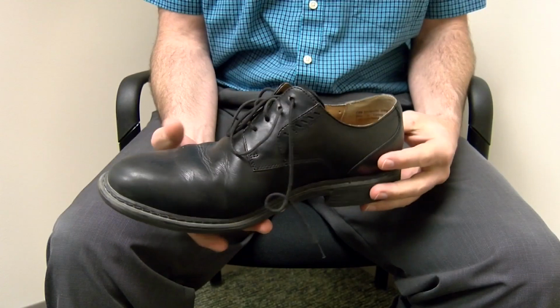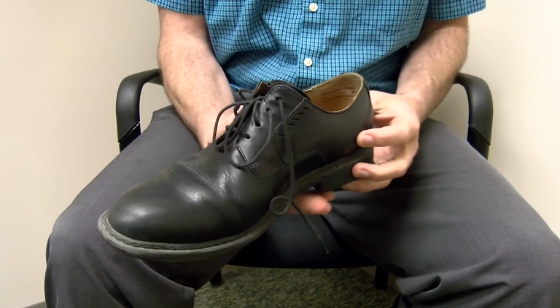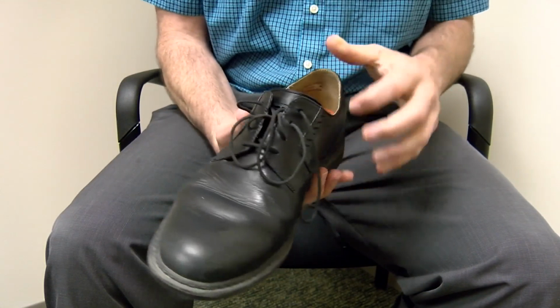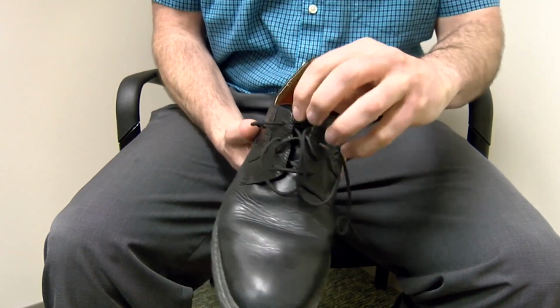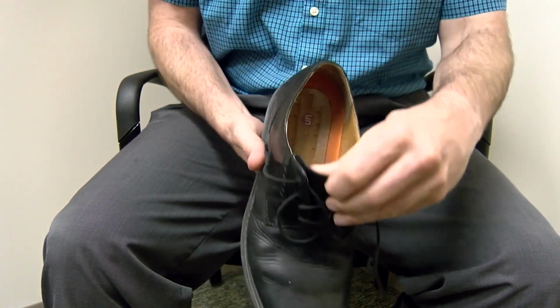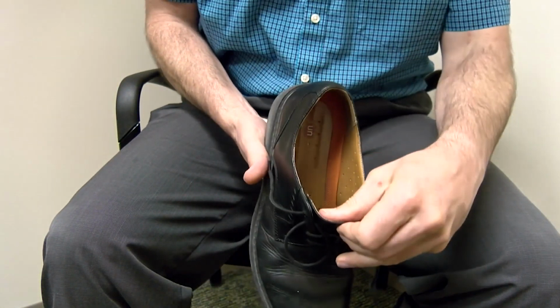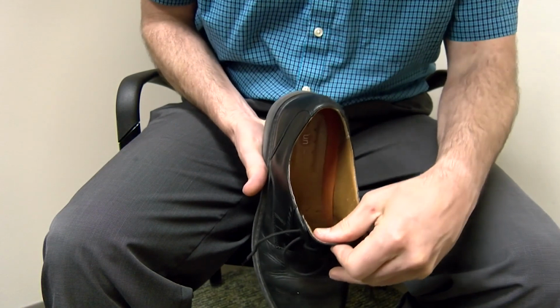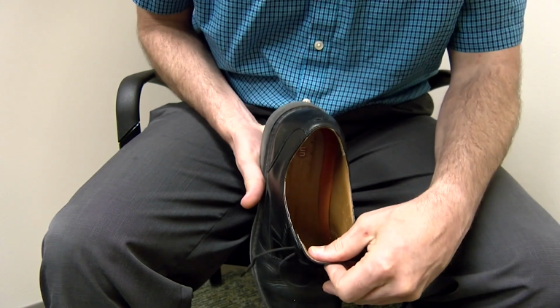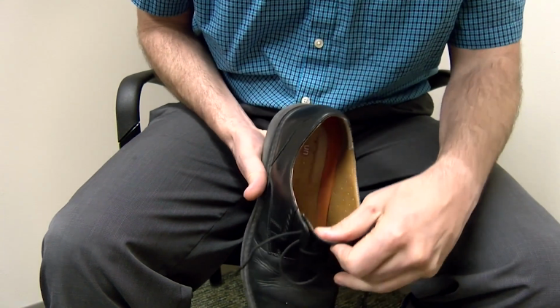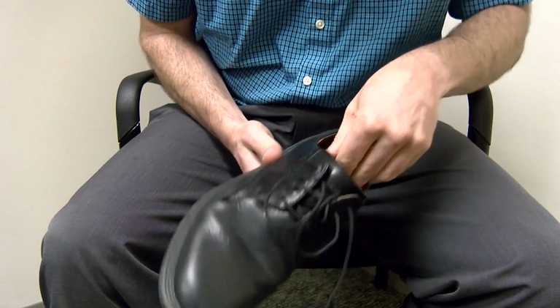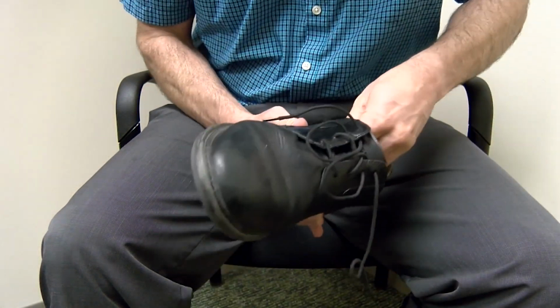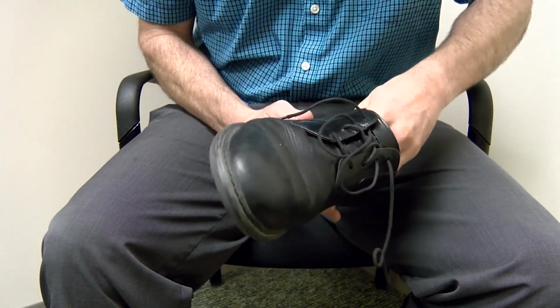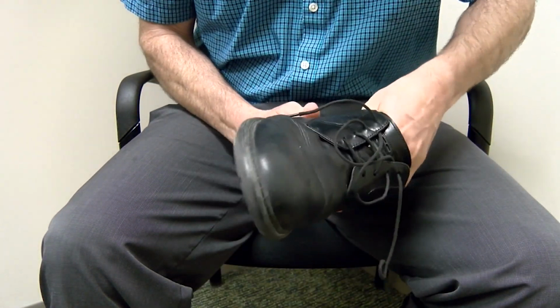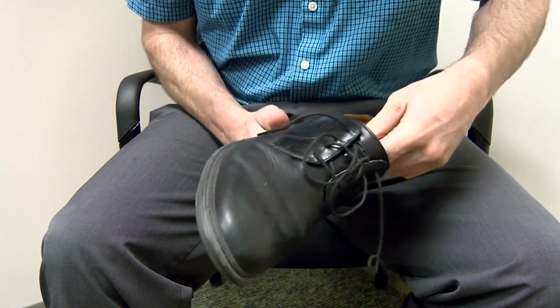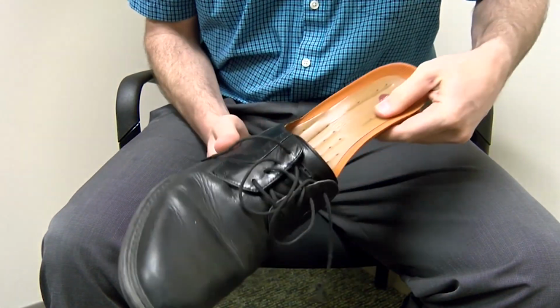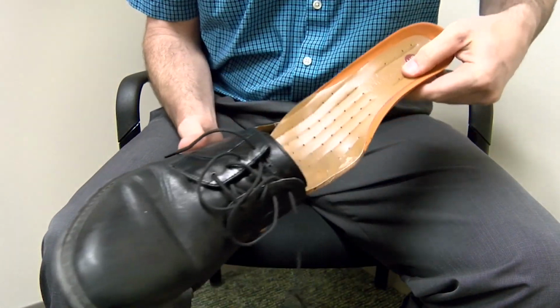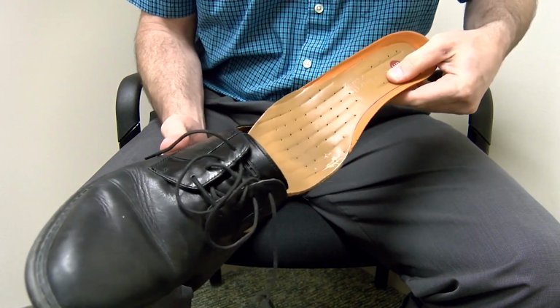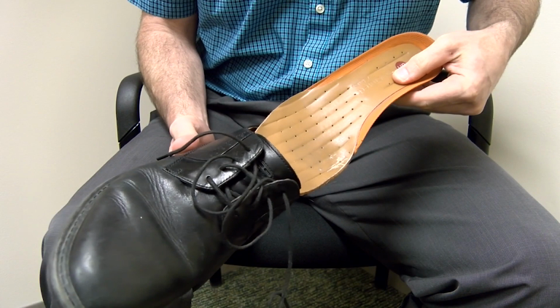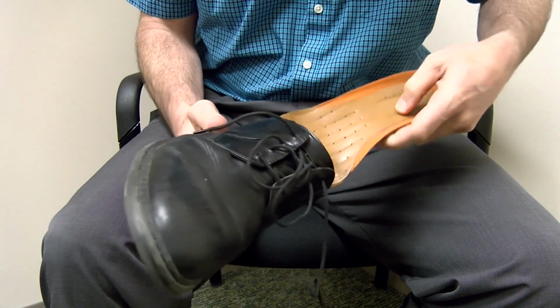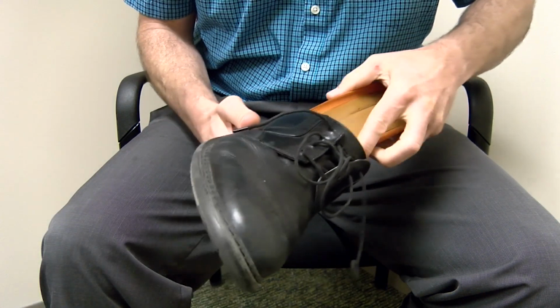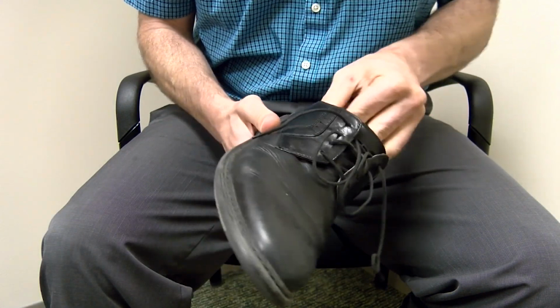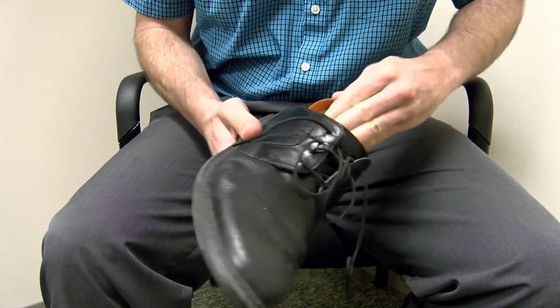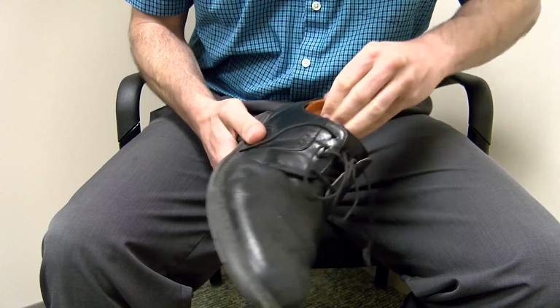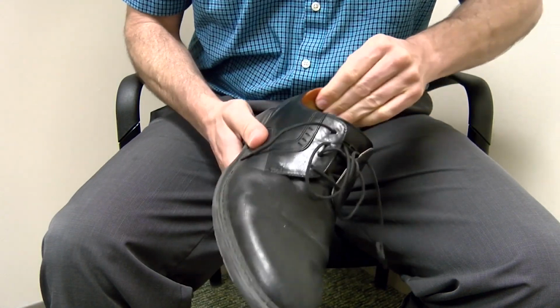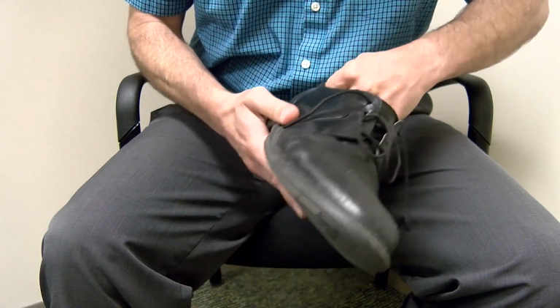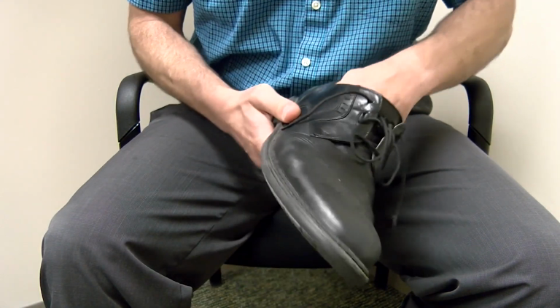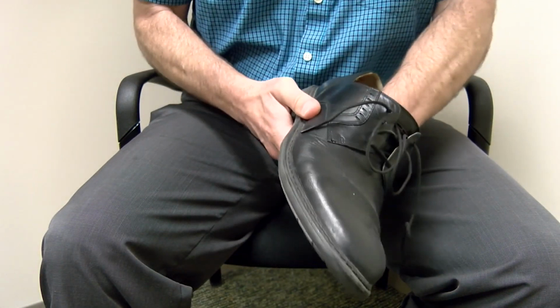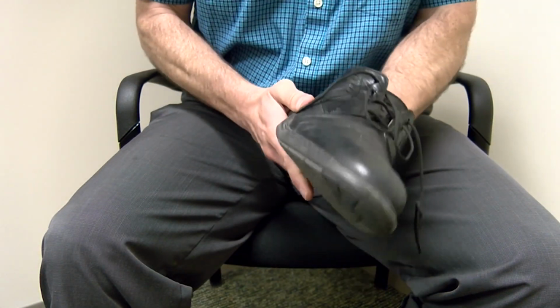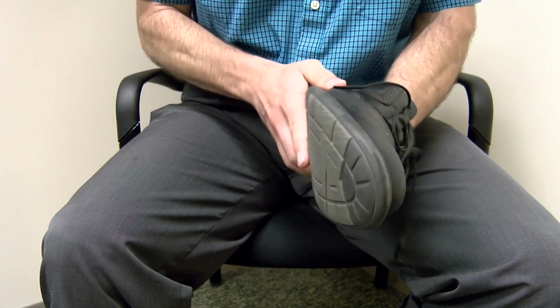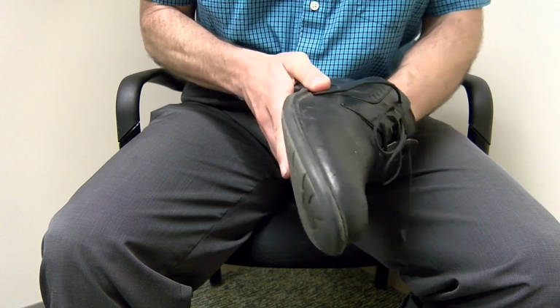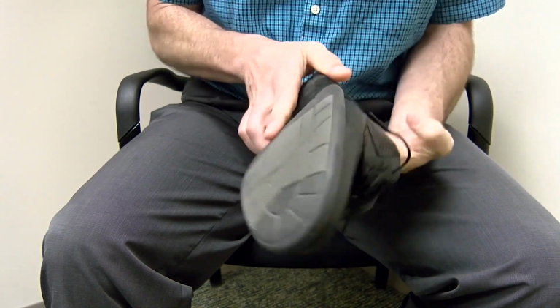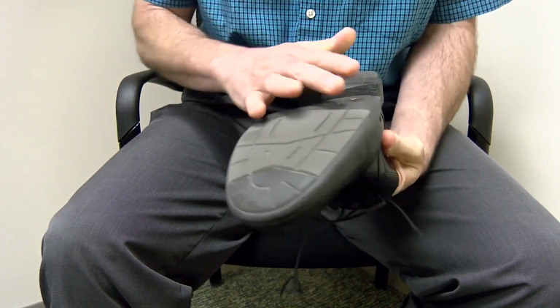As part of your foot exam, you should also make sure to inspect your shoe gear and to make sure that they're fitting you properly, looking for signs of wear and tear with the shoes, and also to reach inside the shoes to make sure there are no foreign objects that could cause problems for your feet.